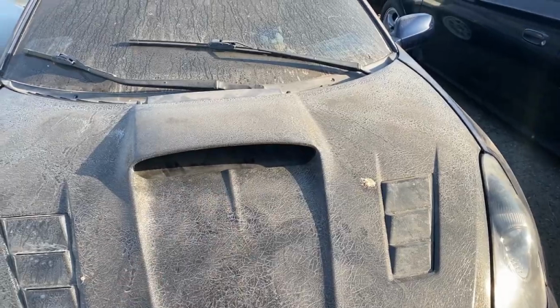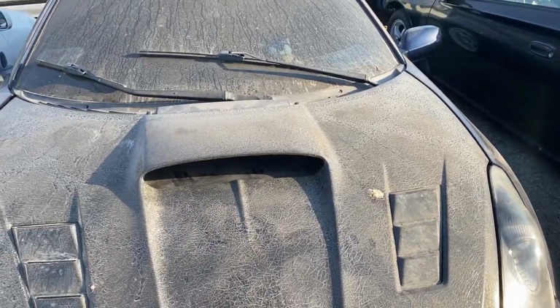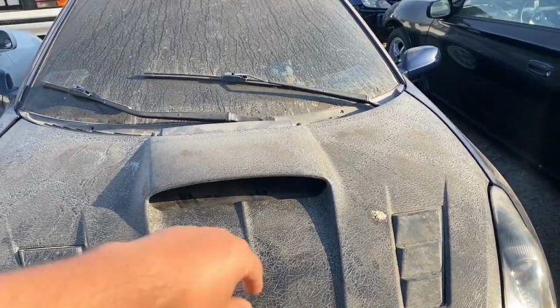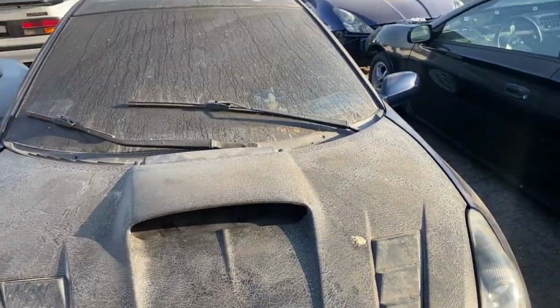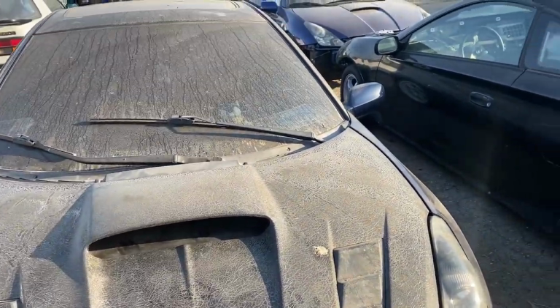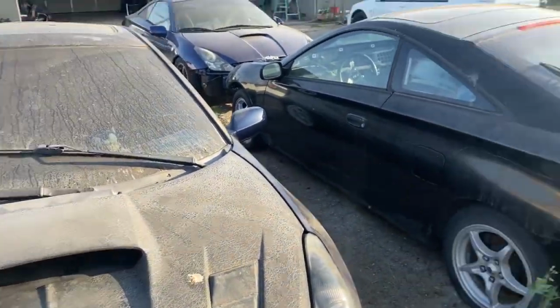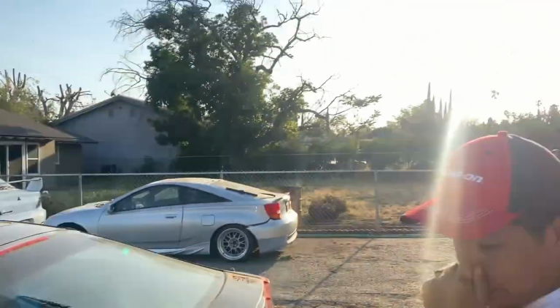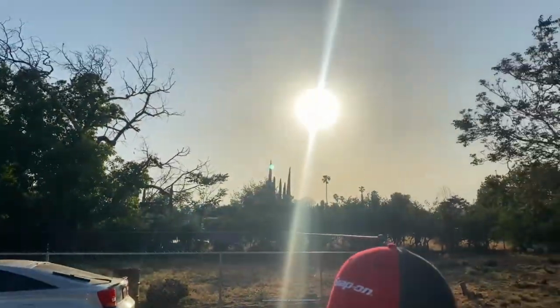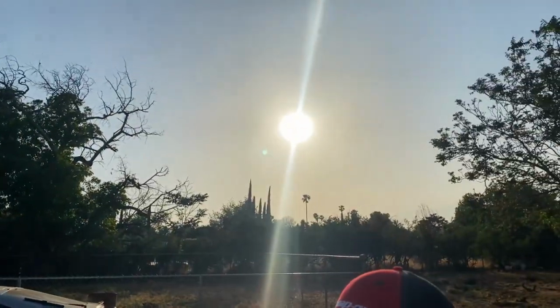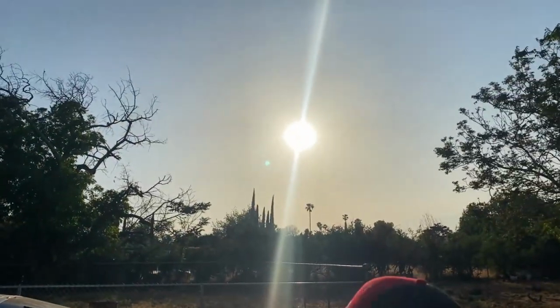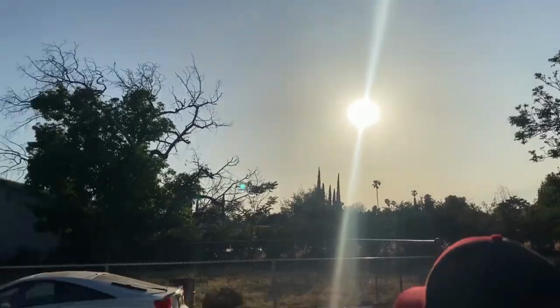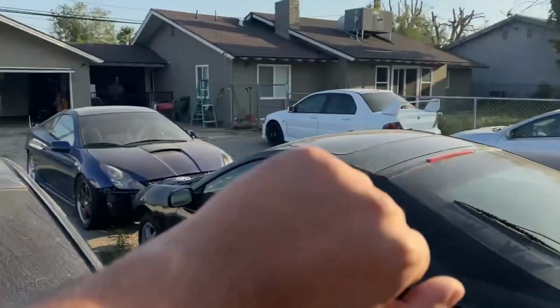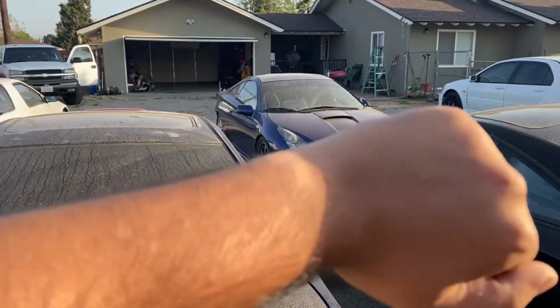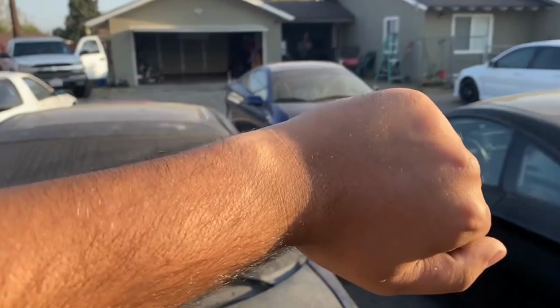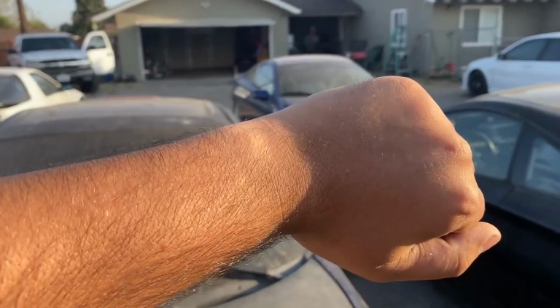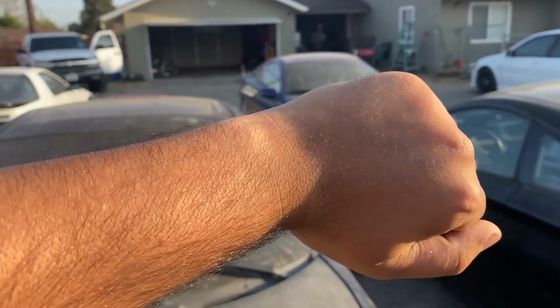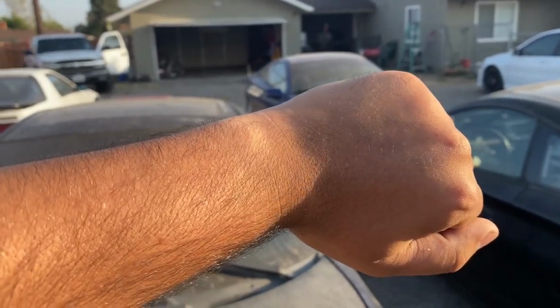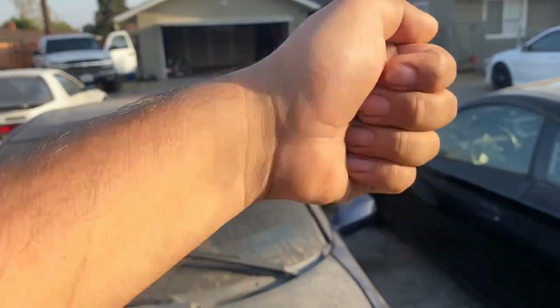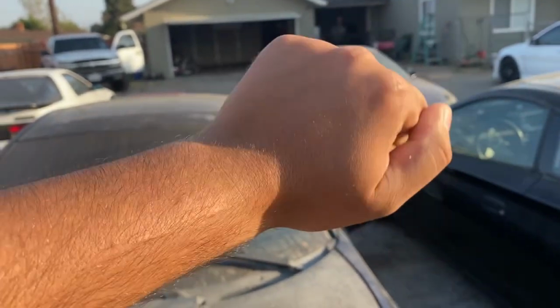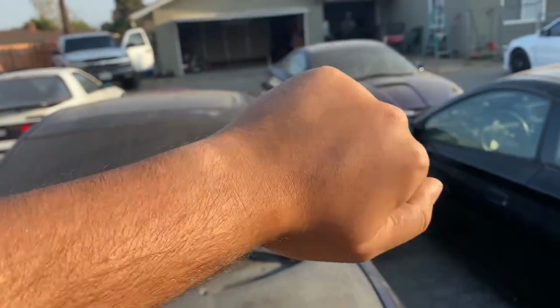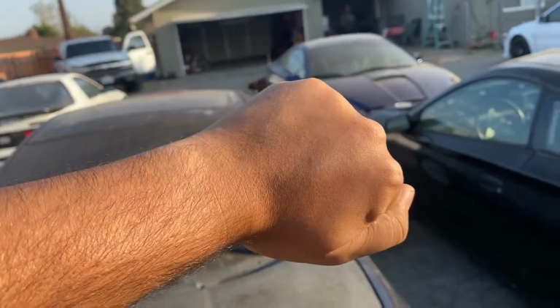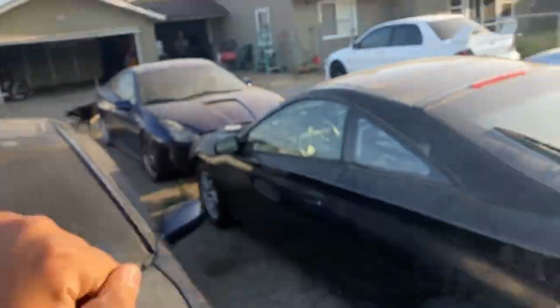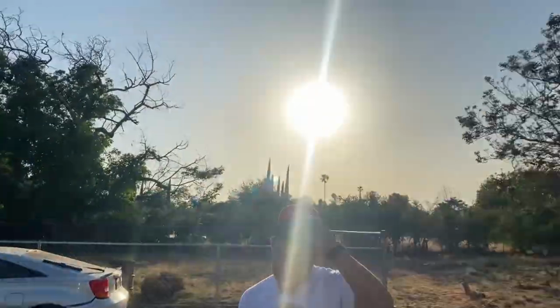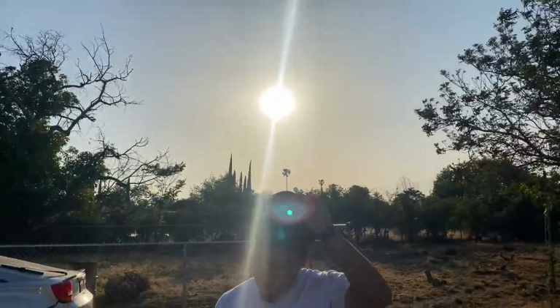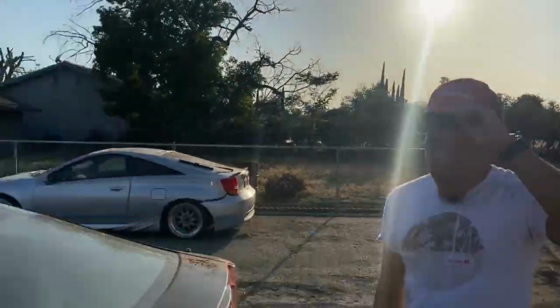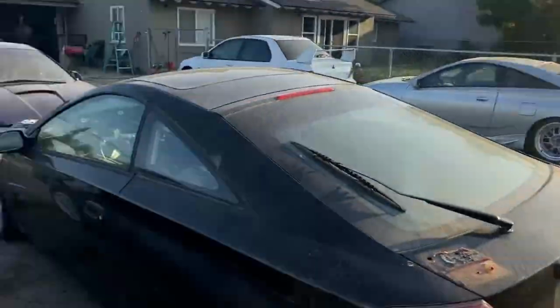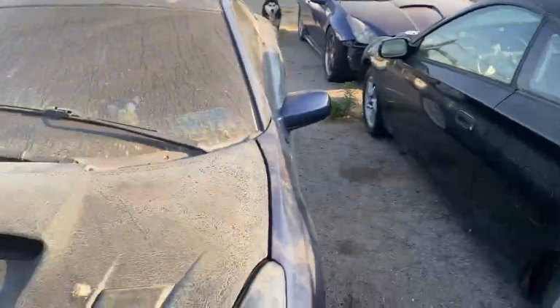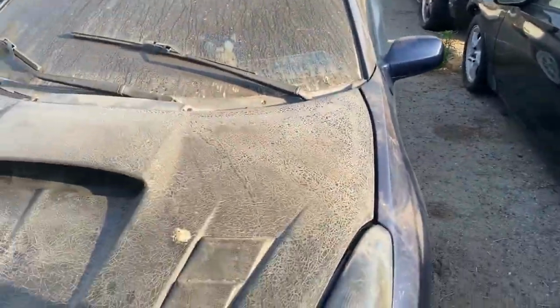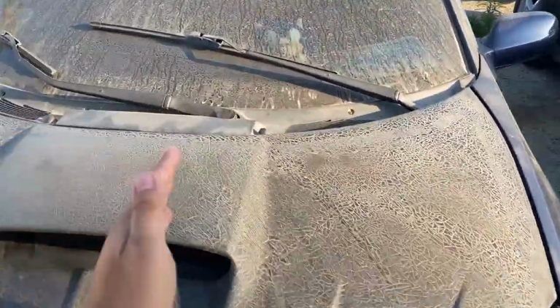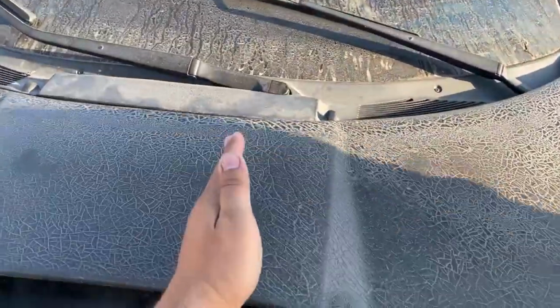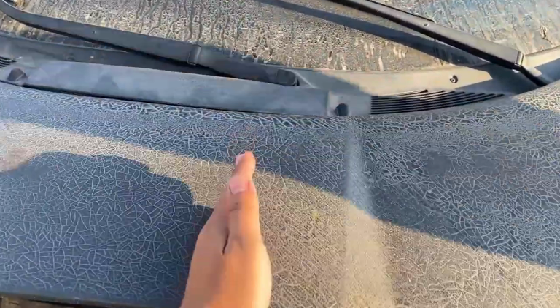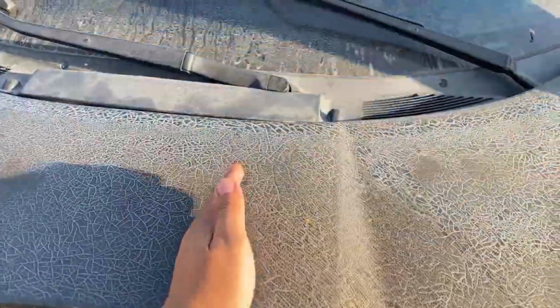Alright guys, we're gonna put this in the garage, get to work. My wrist says about like two hours of sunlight, give or take. Hour and a half. Sundial. Legit.